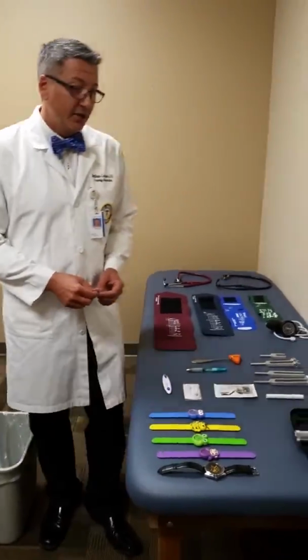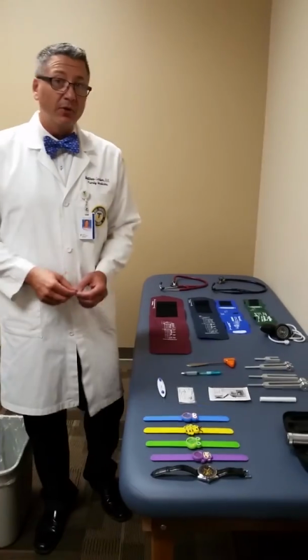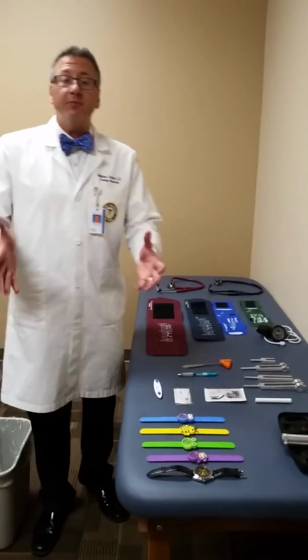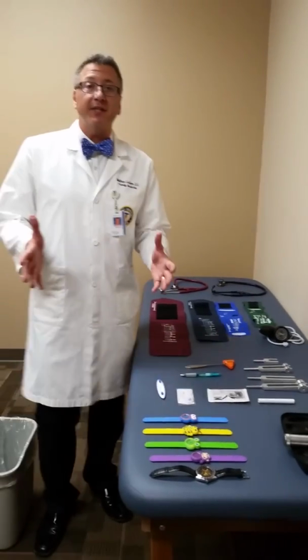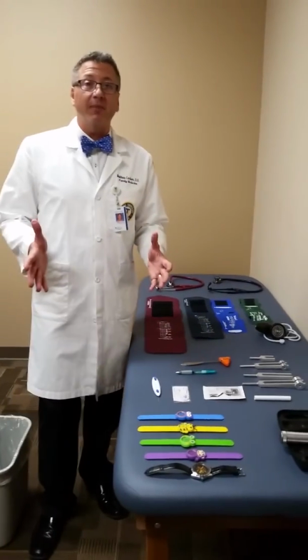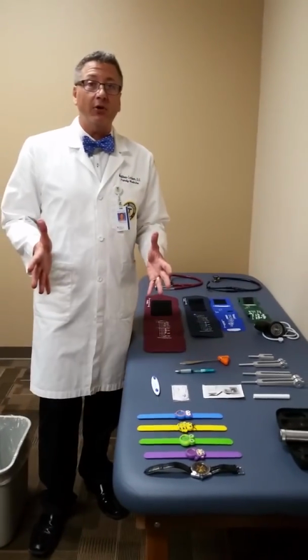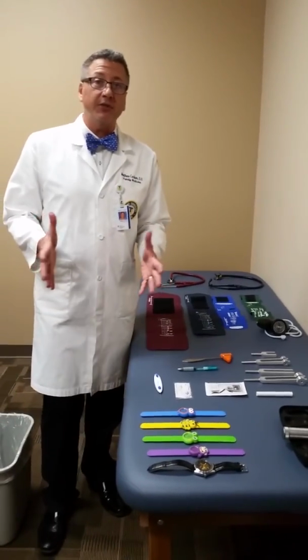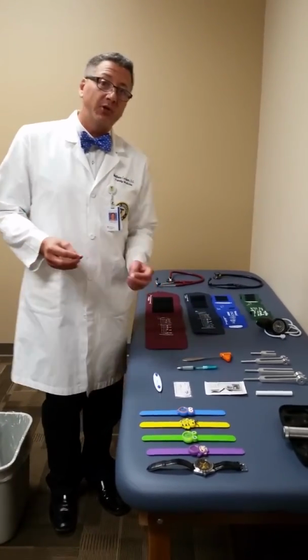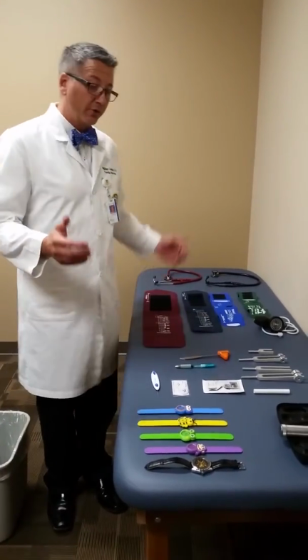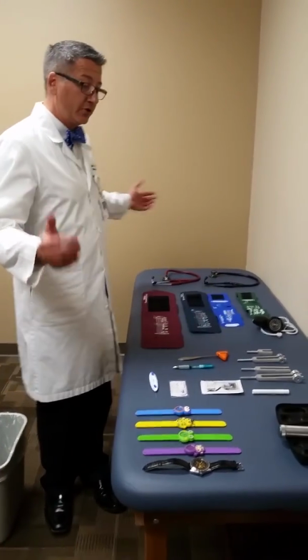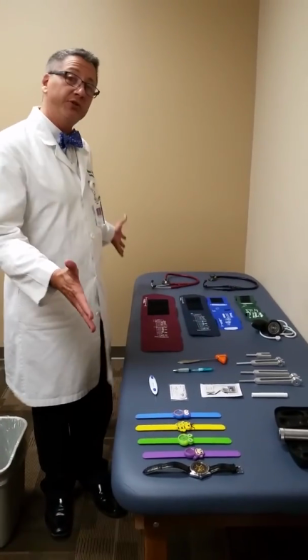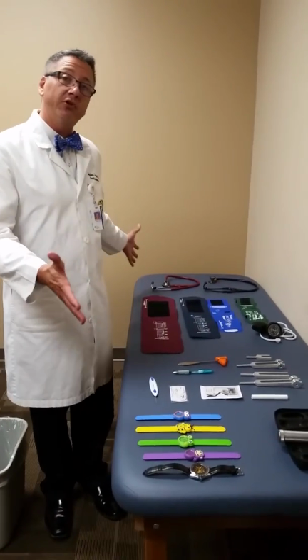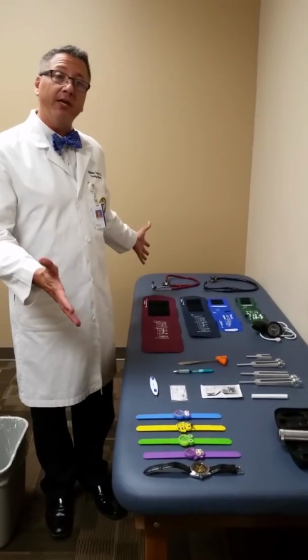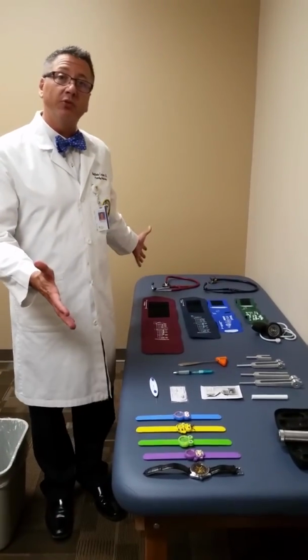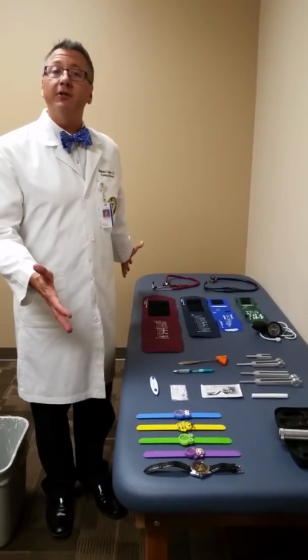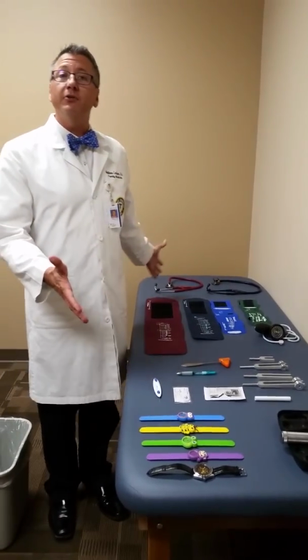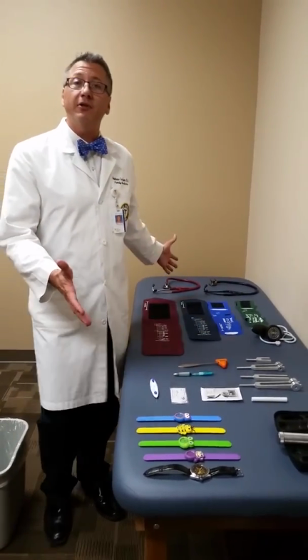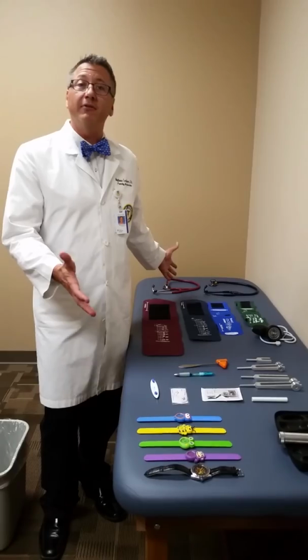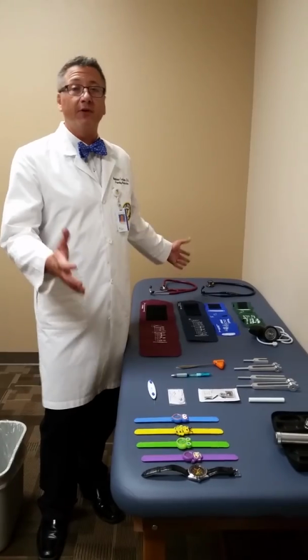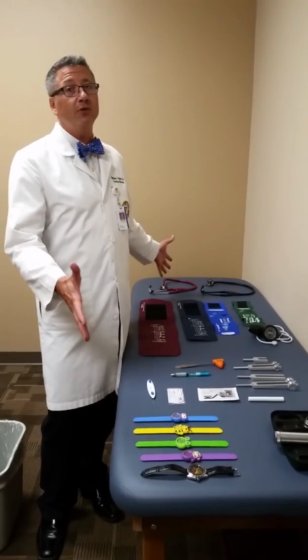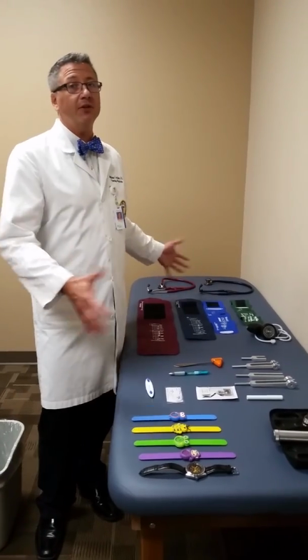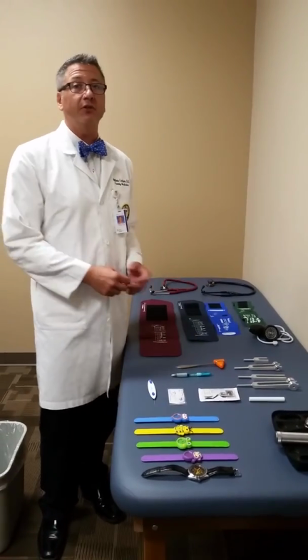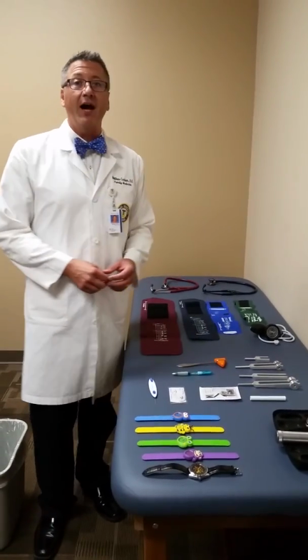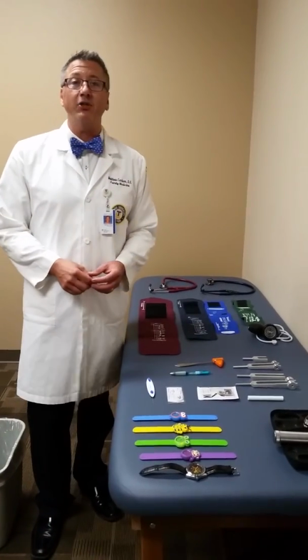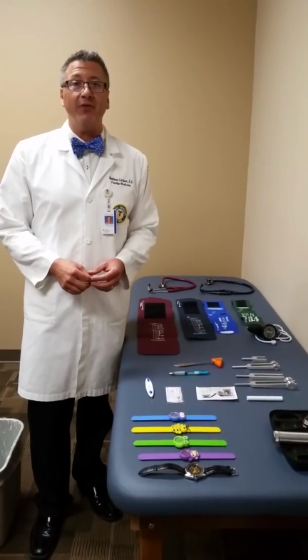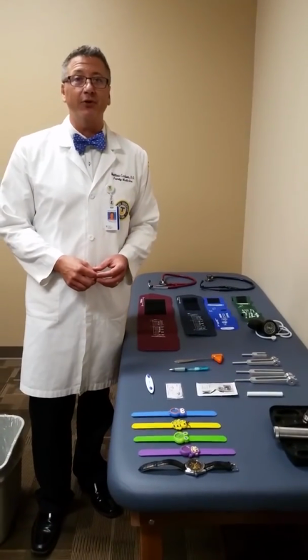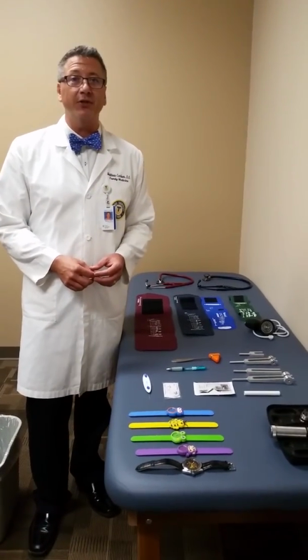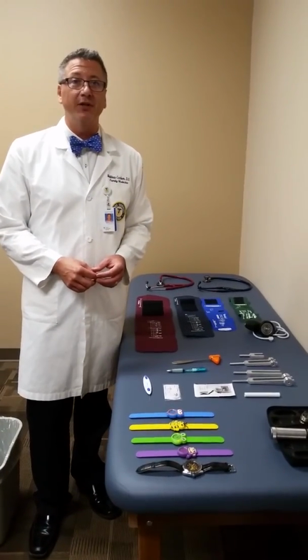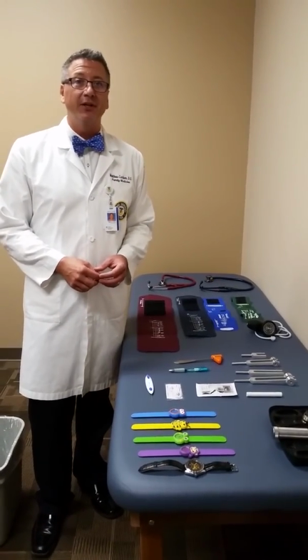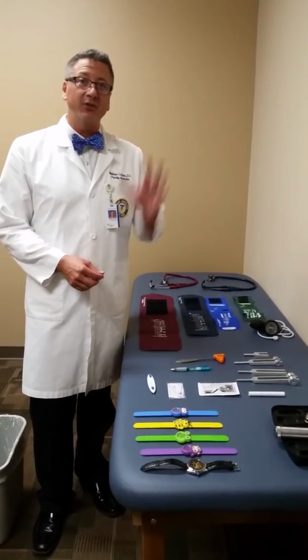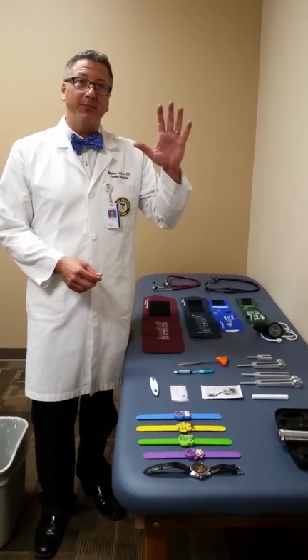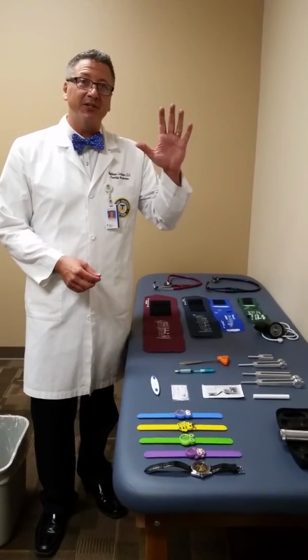This has been Dr. Matthew Carlson going over the tools of your trade, which will be introduced during the first few sessions of Osteopathic Clinical Skills. Thanks for your time and attention.